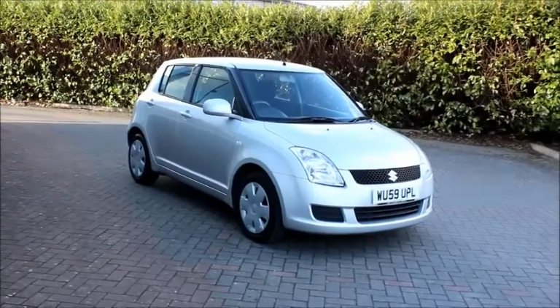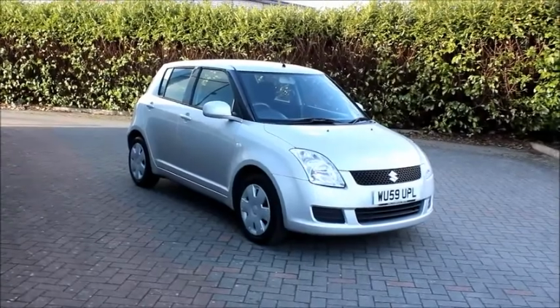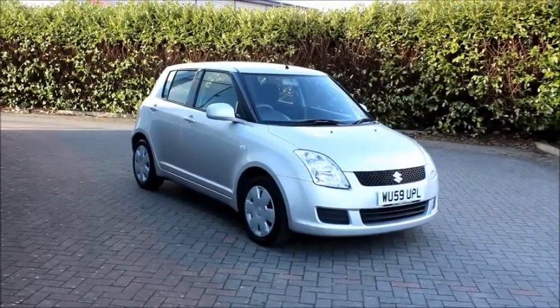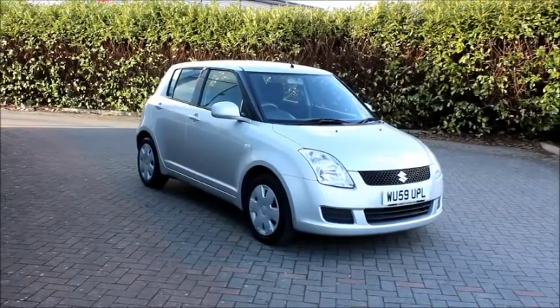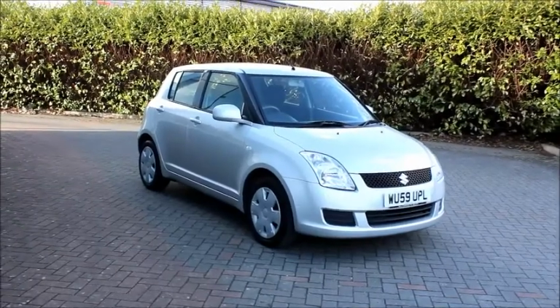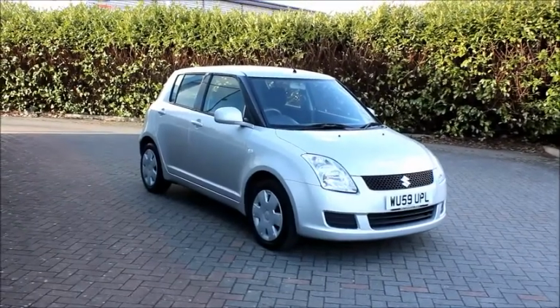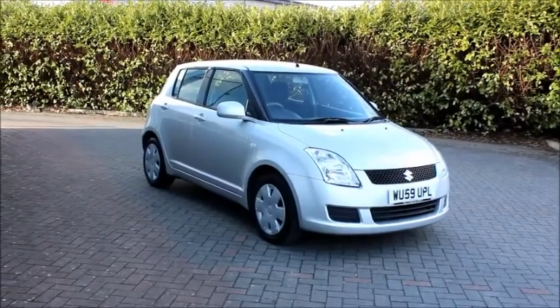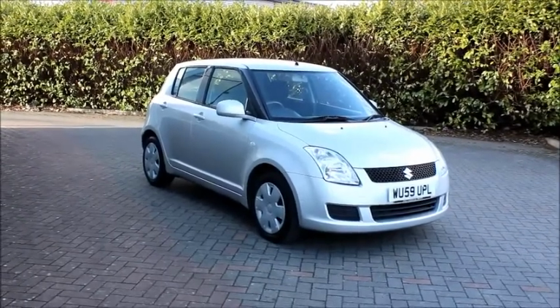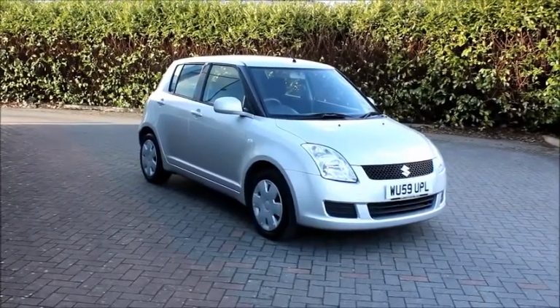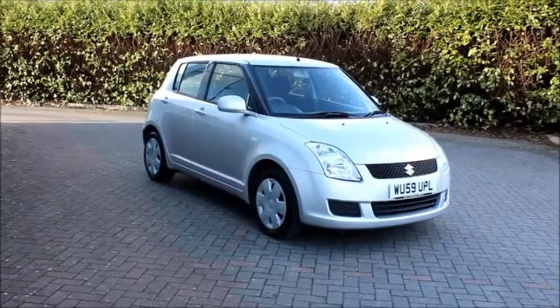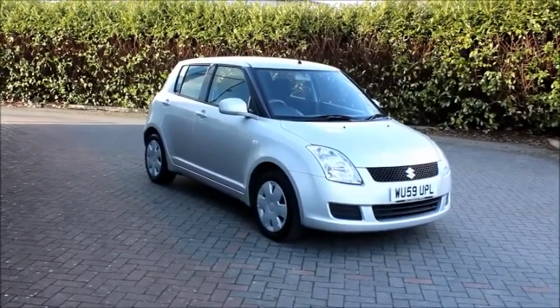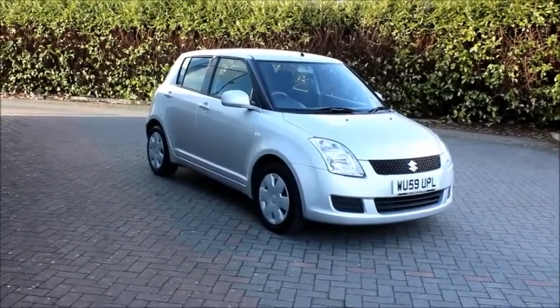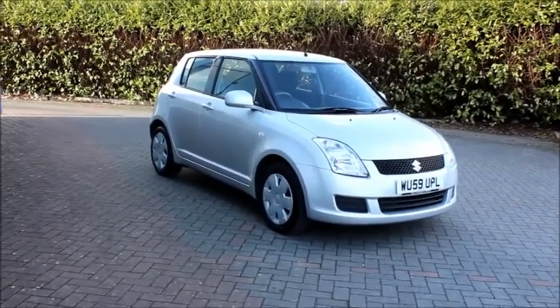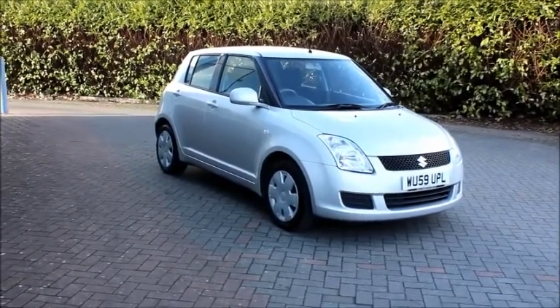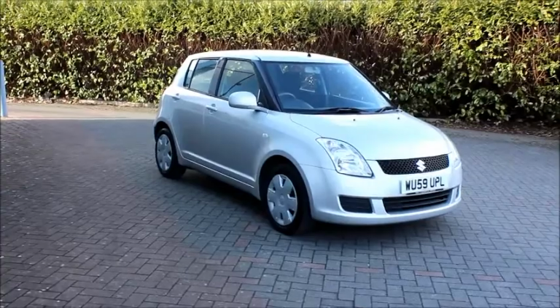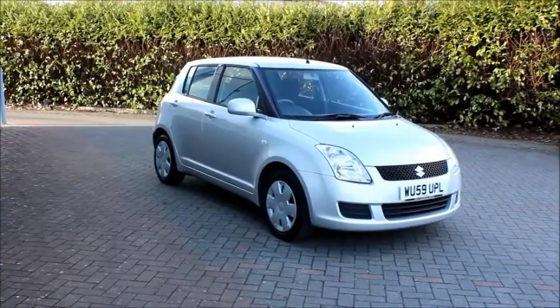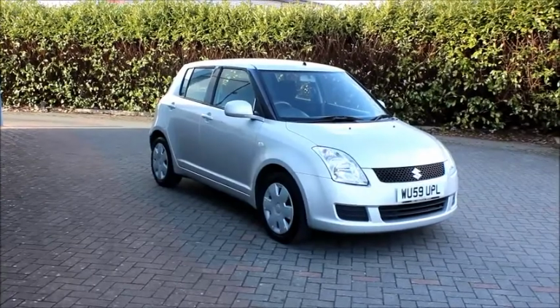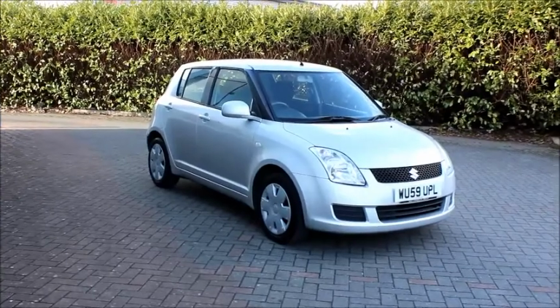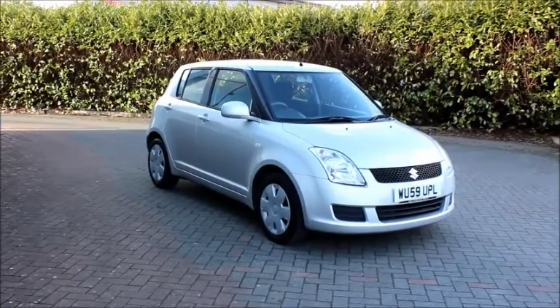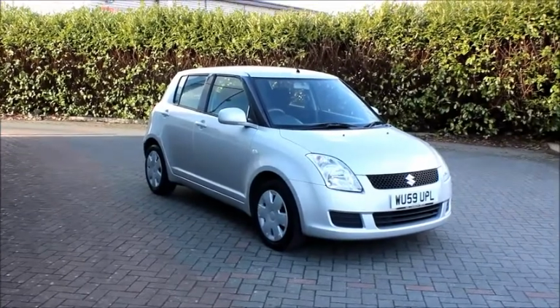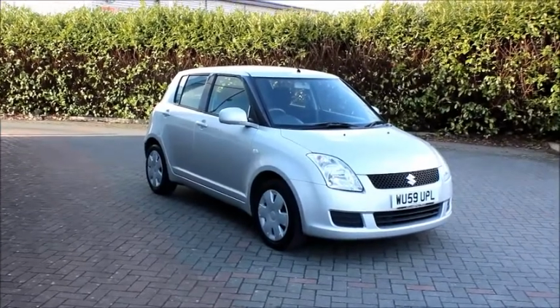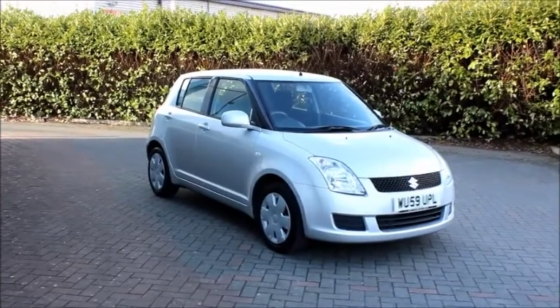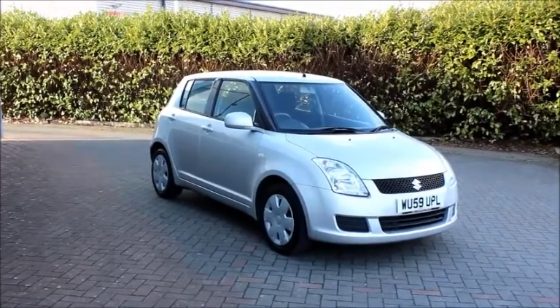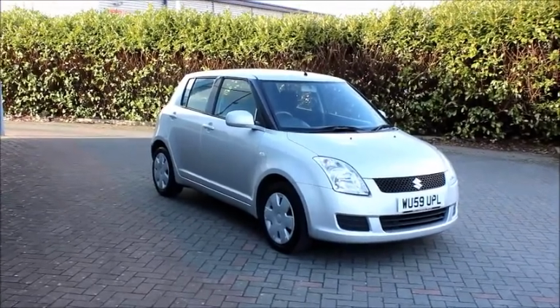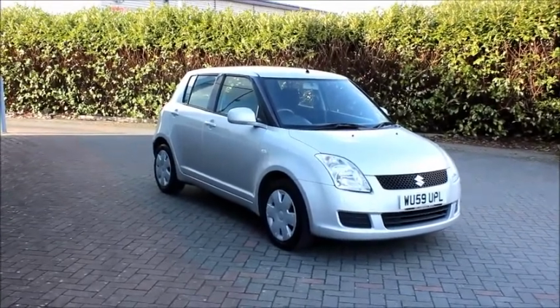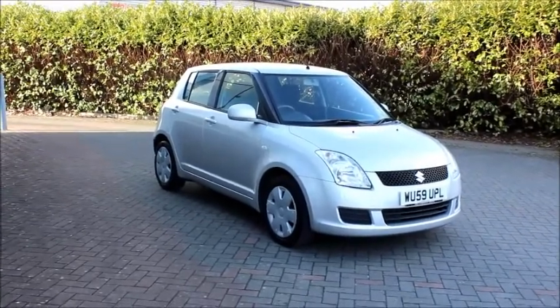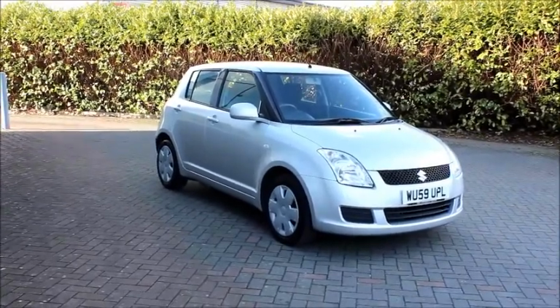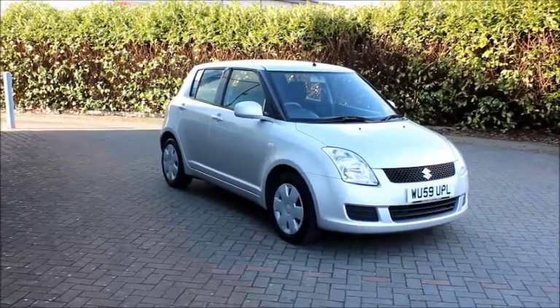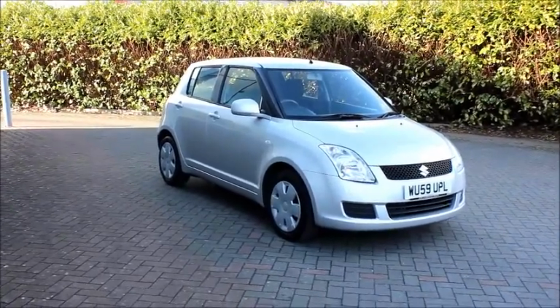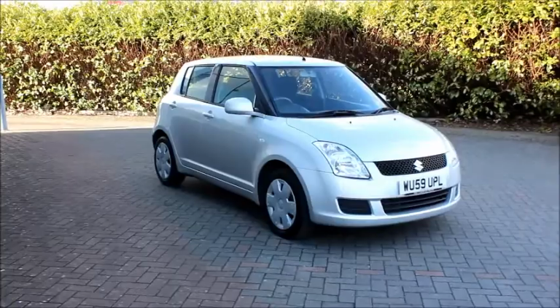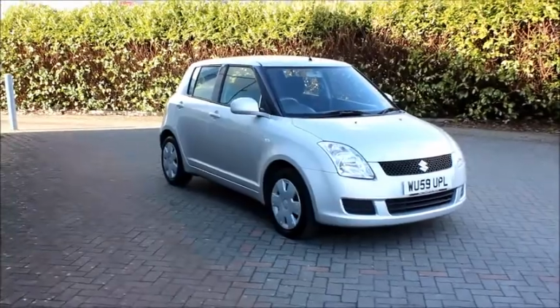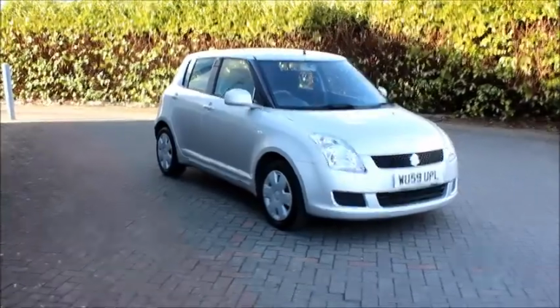Welcome to NAL Vauxhall. Here today we have a Suzuki Swift GL 1.3 petrol fitted with a manual gearbox and finished in silver metallic paint.